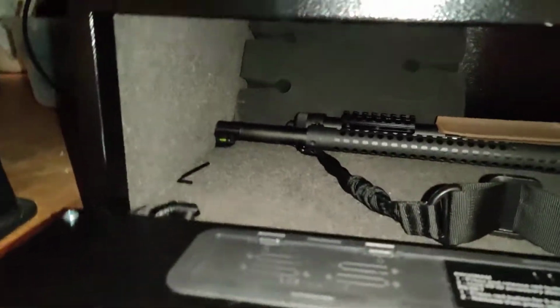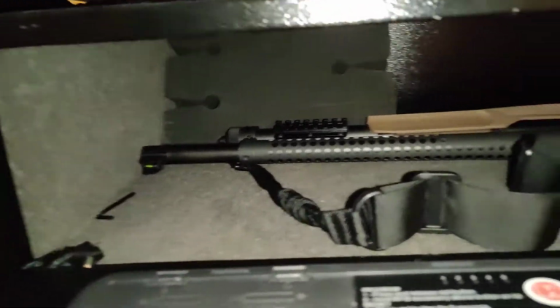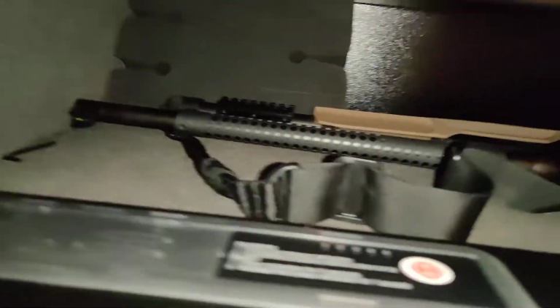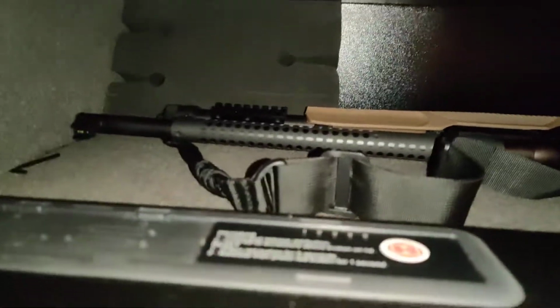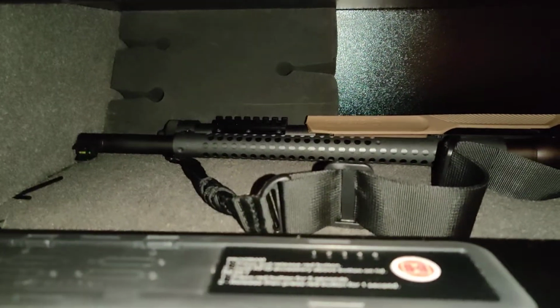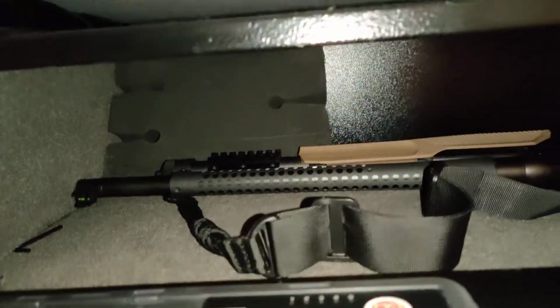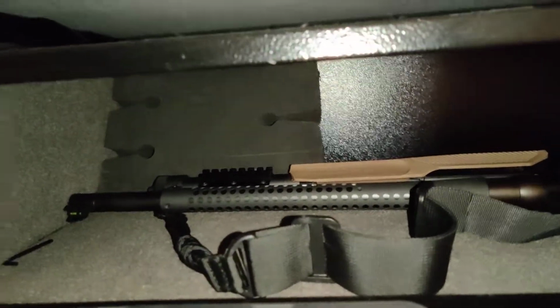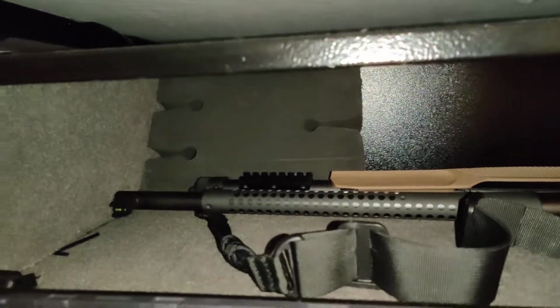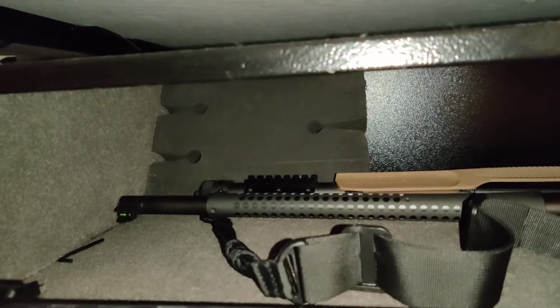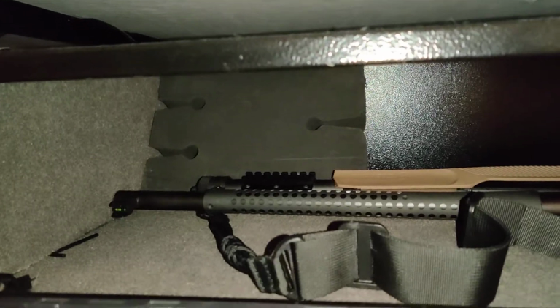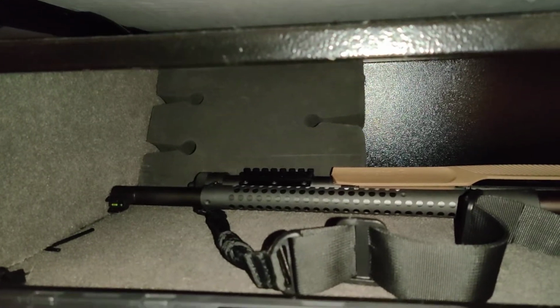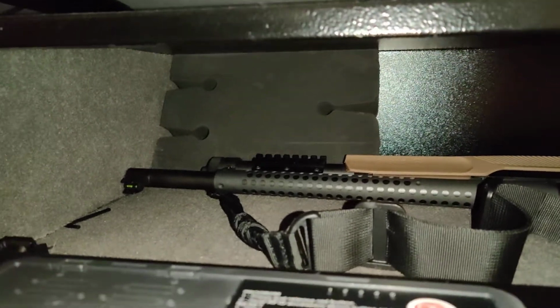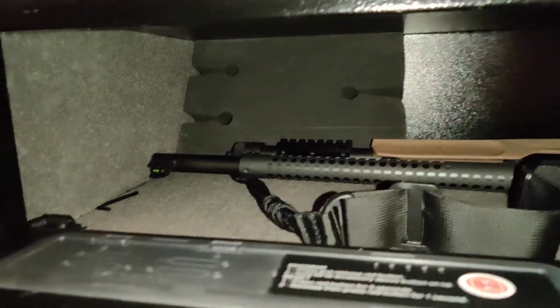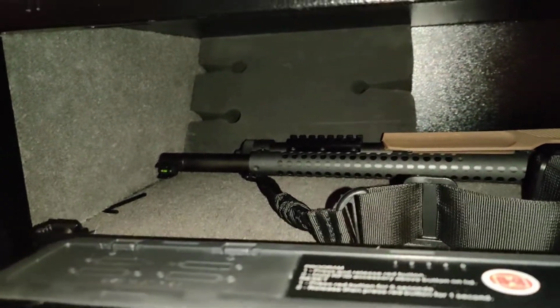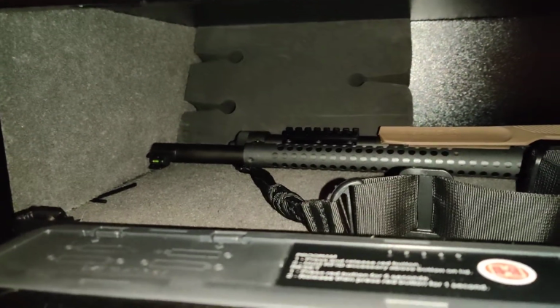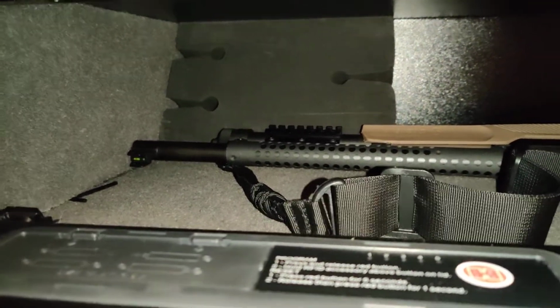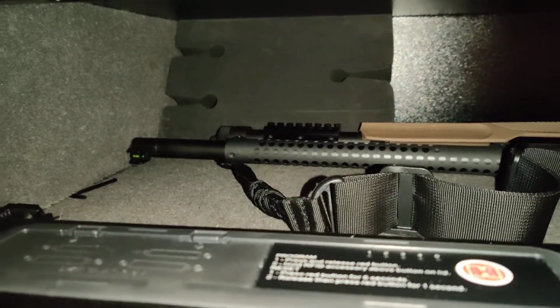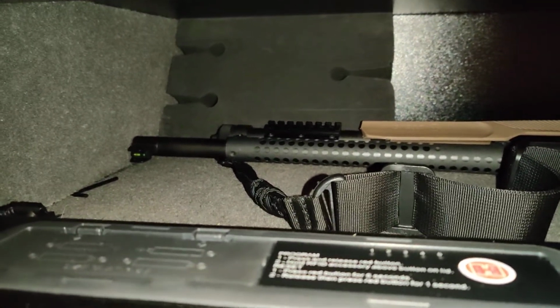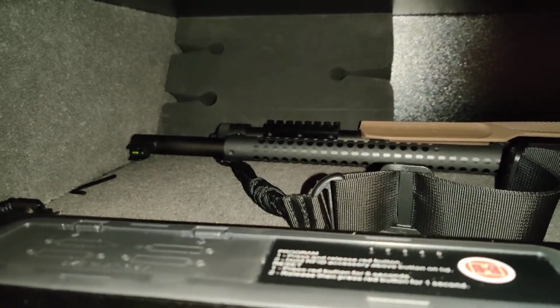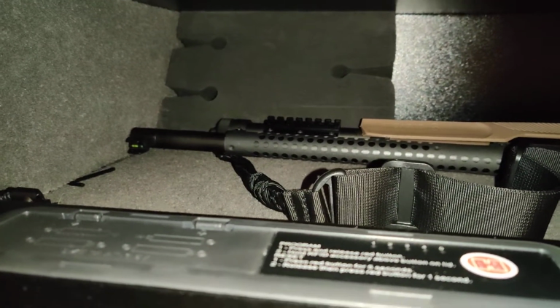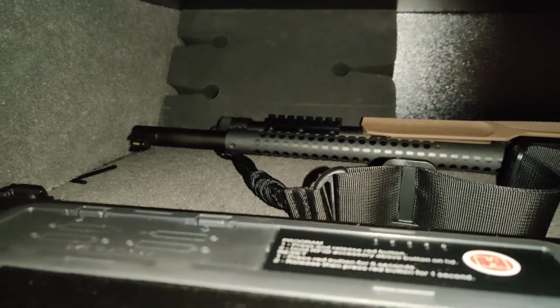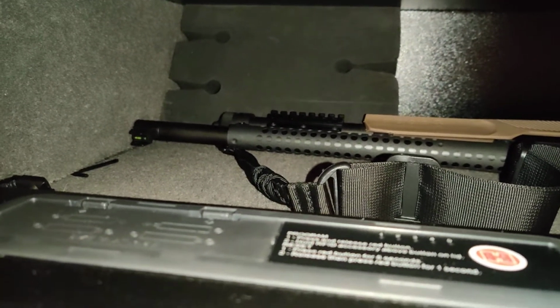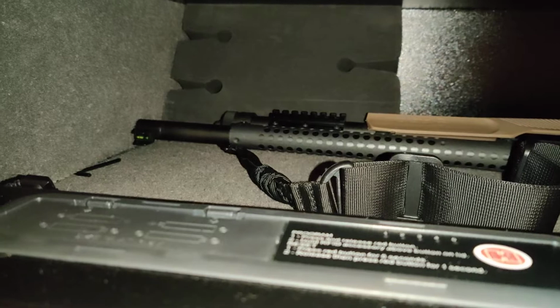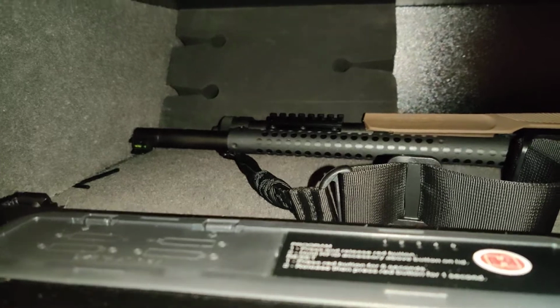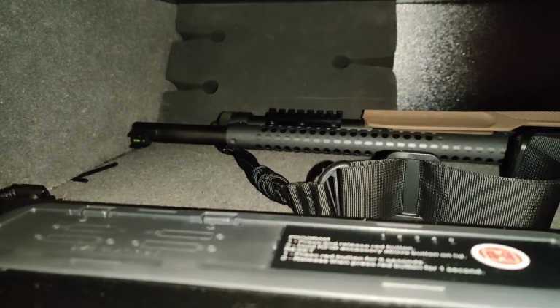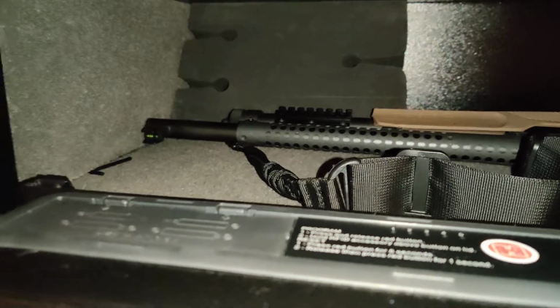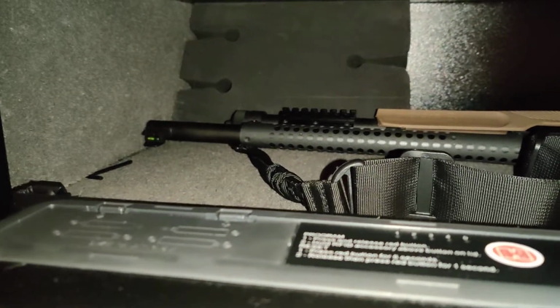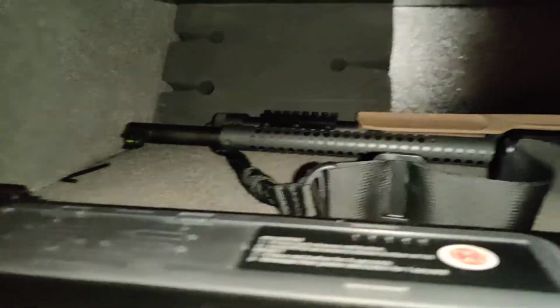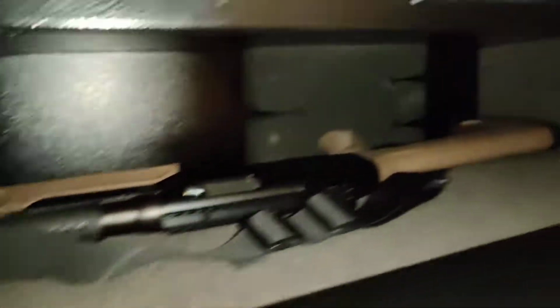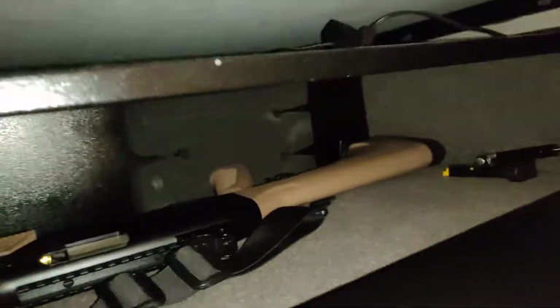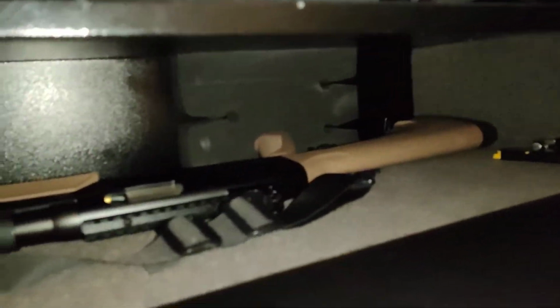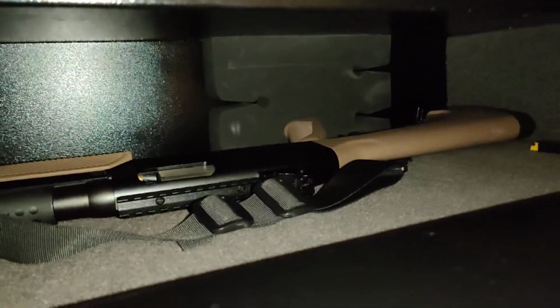Got a little shotgun in there now and maybe a magazine or two — this is kind of just storage. It came with these foam inserts. Flip them one way and you can store one gun. Flip them the other way and you can store two rifles.